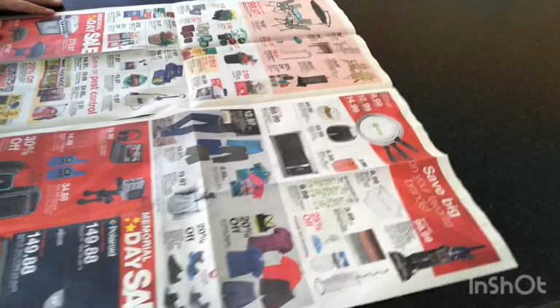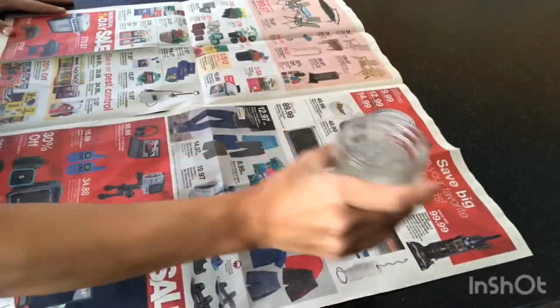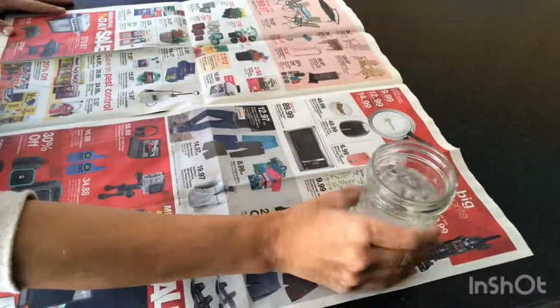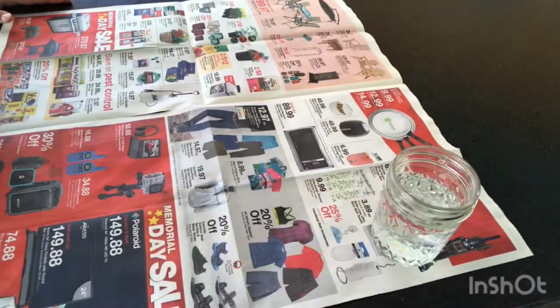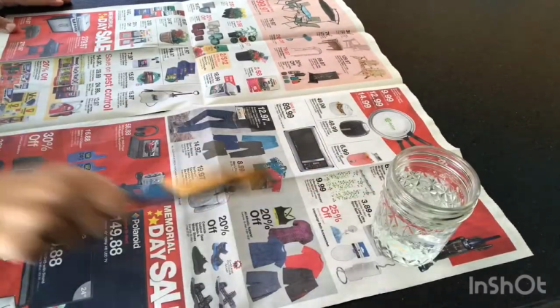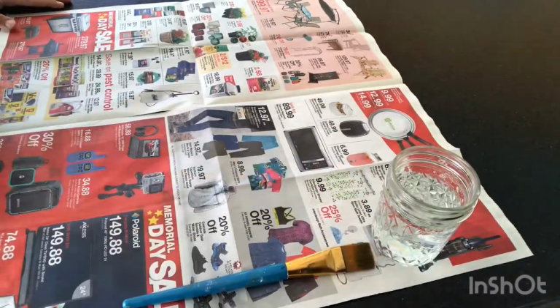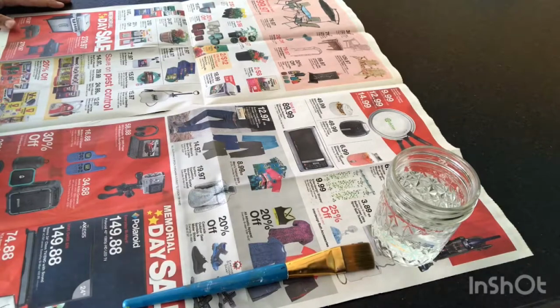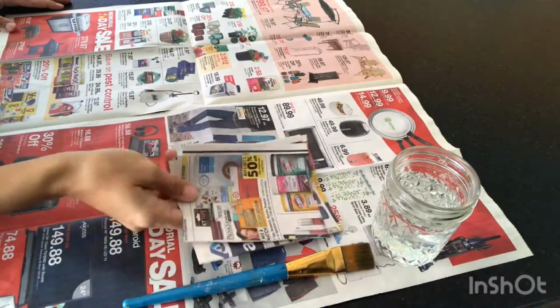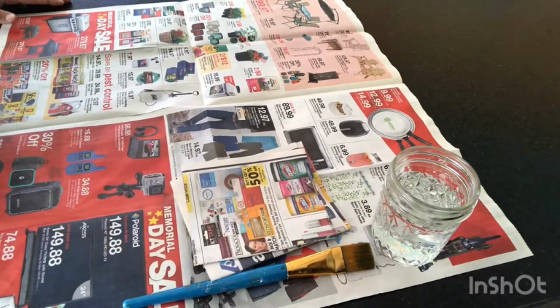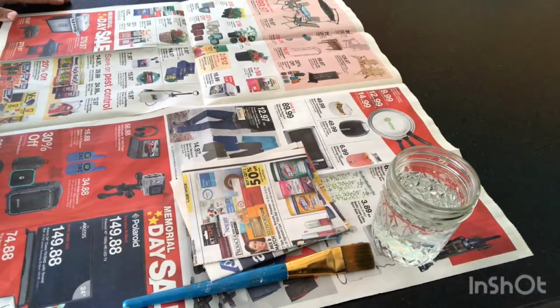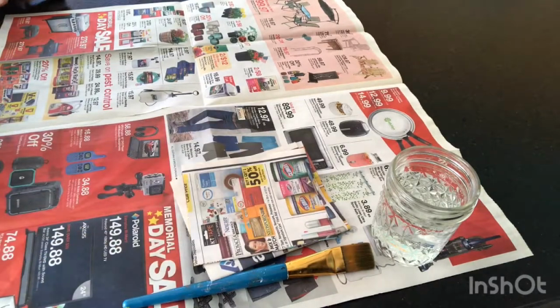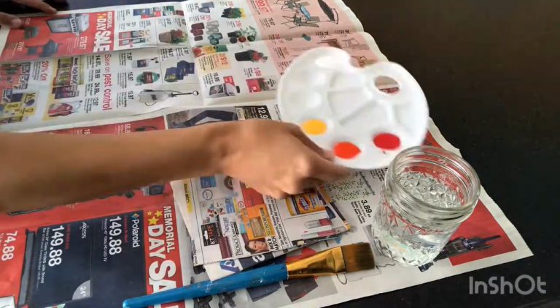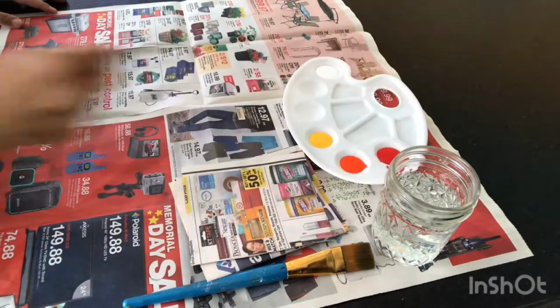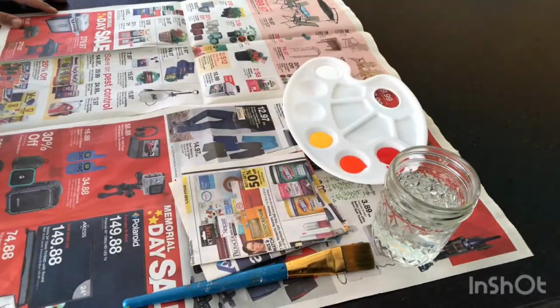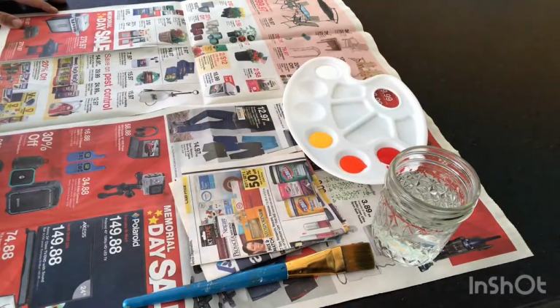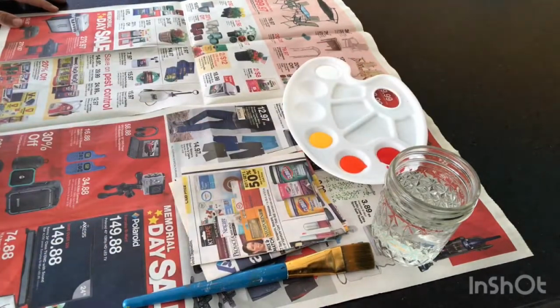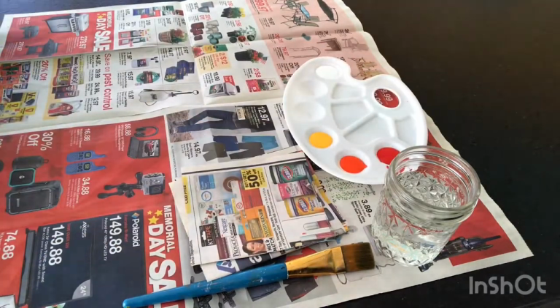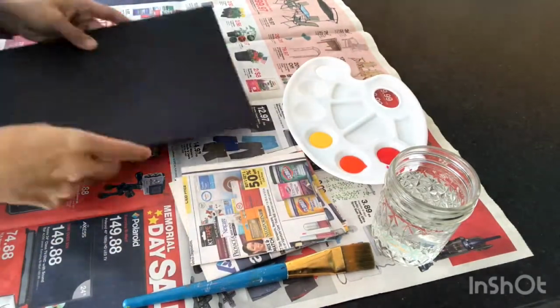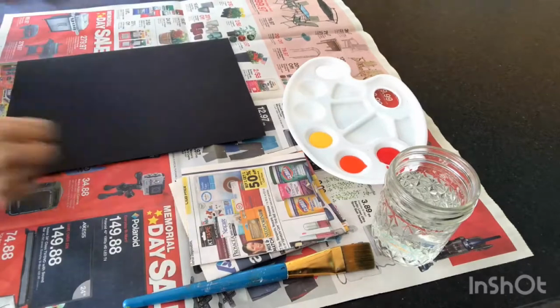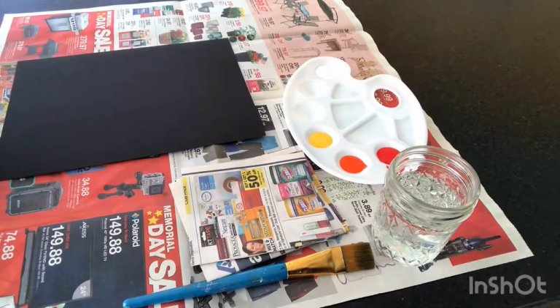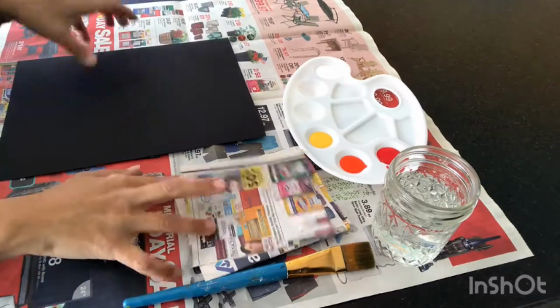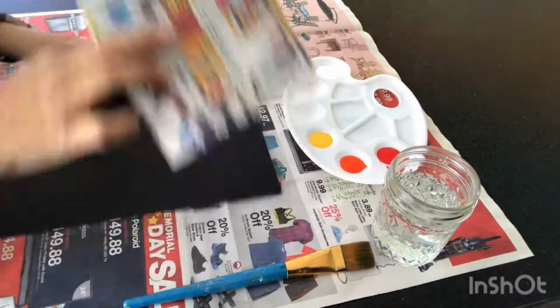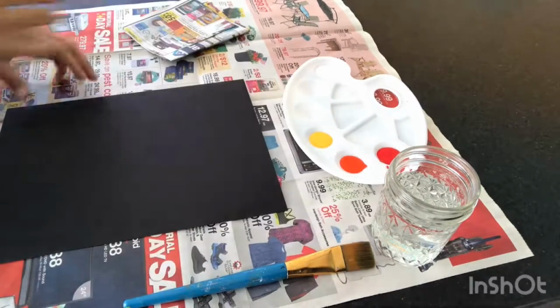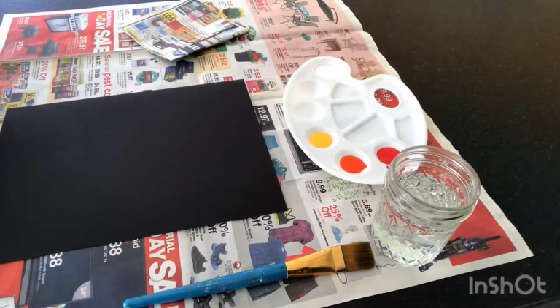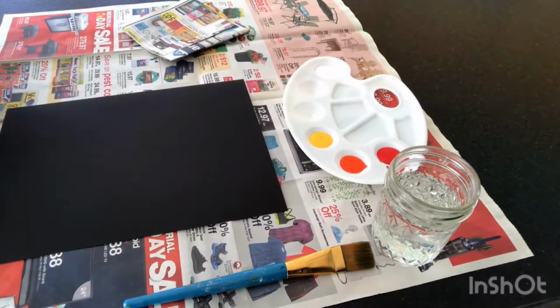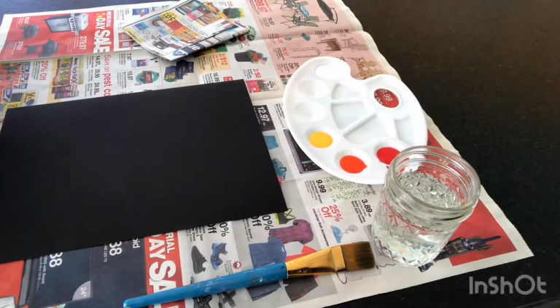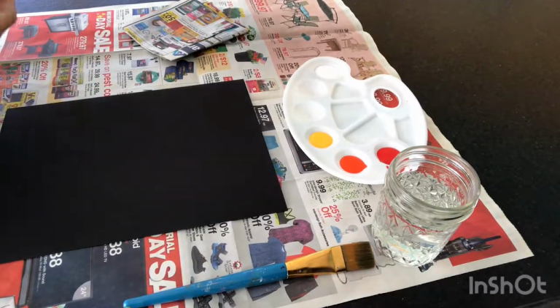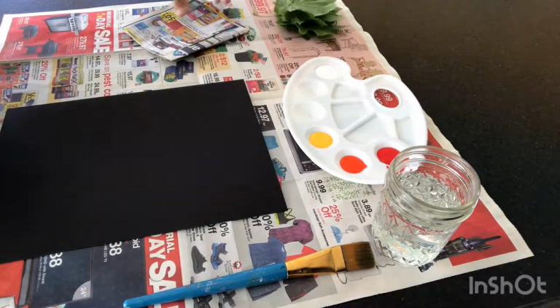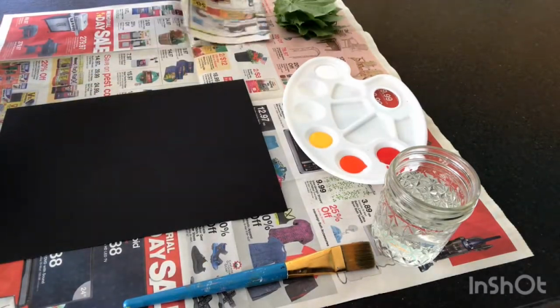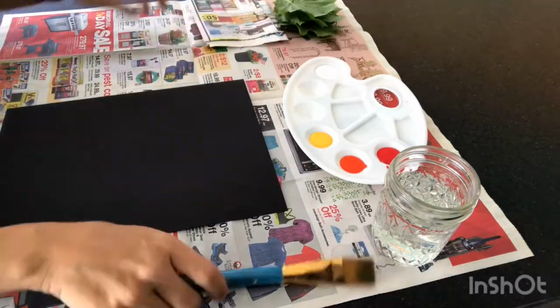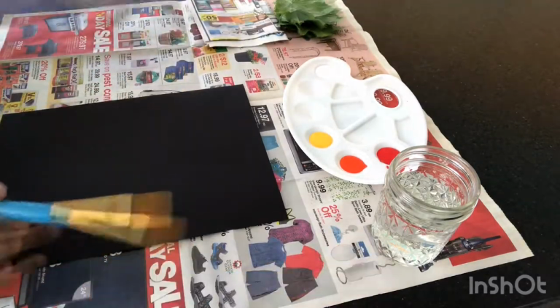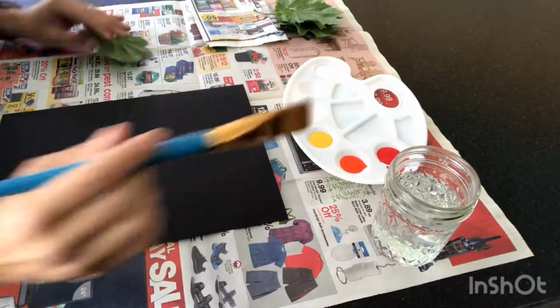After covering your work surface with newspaper, get a glass of water, a paintbrush, some small squares of newspaper, paint in fall colors, and black paper. Of course, you're going to need some fresh leaves.